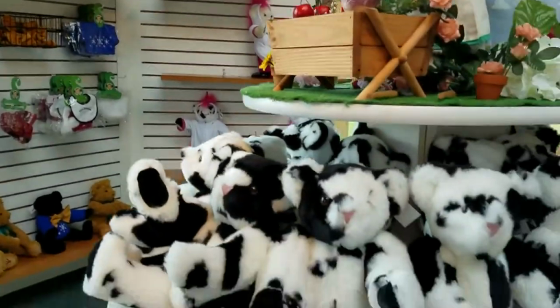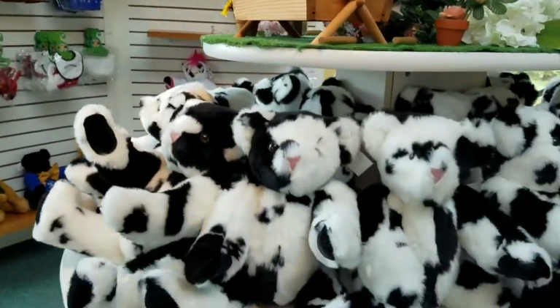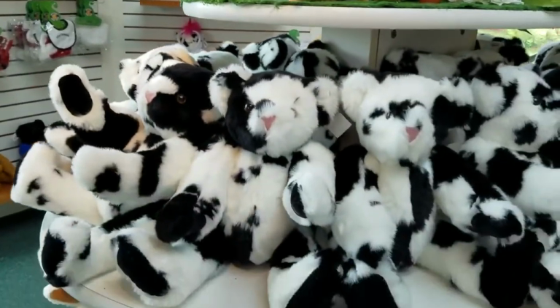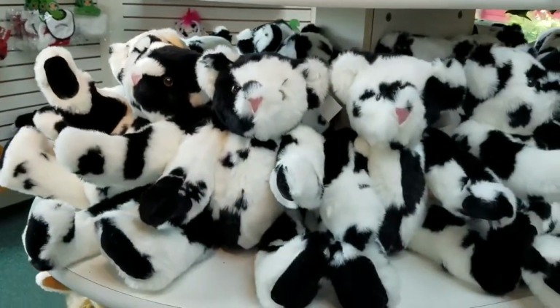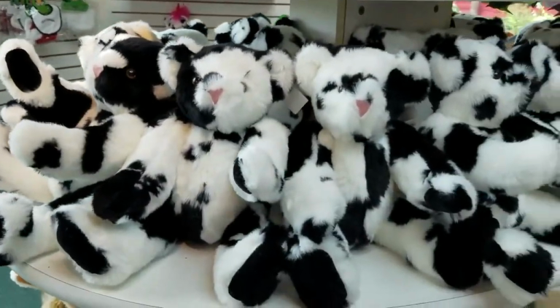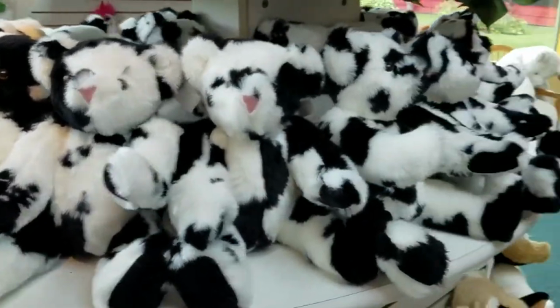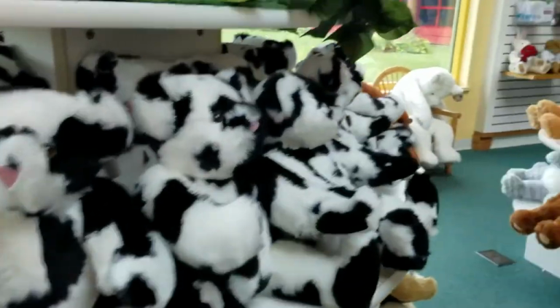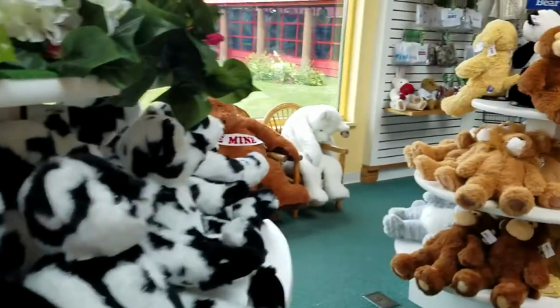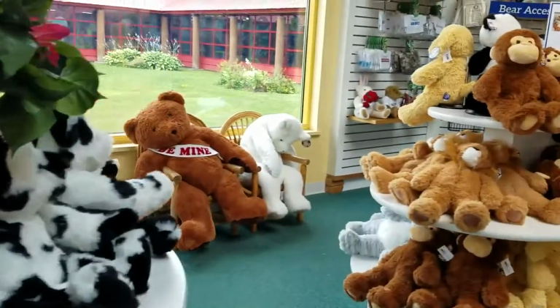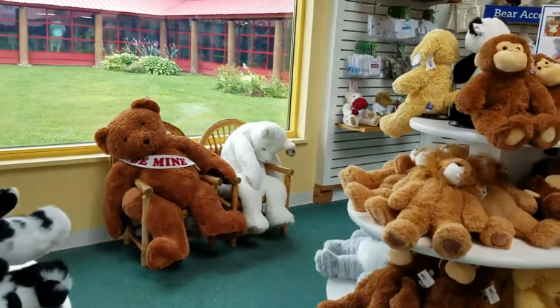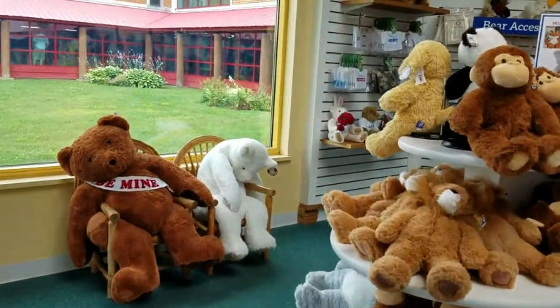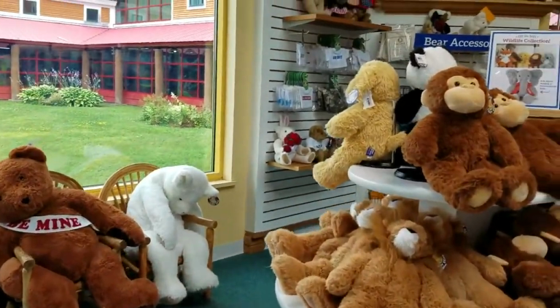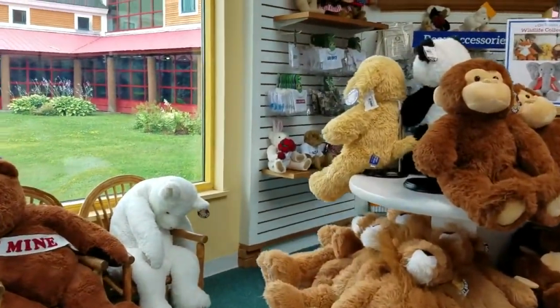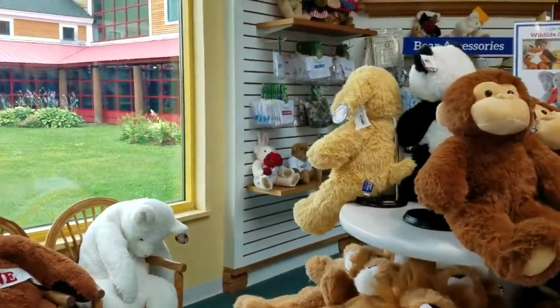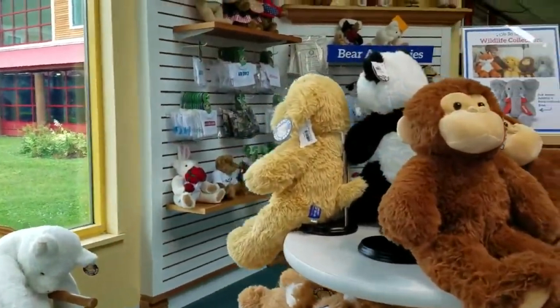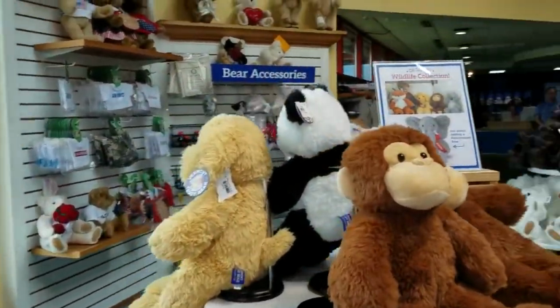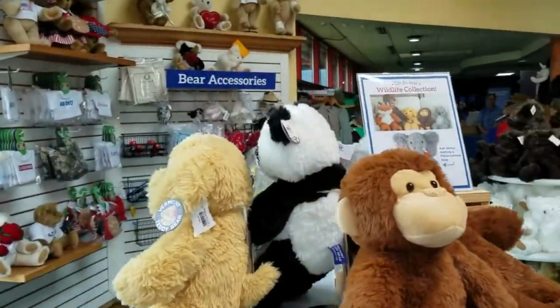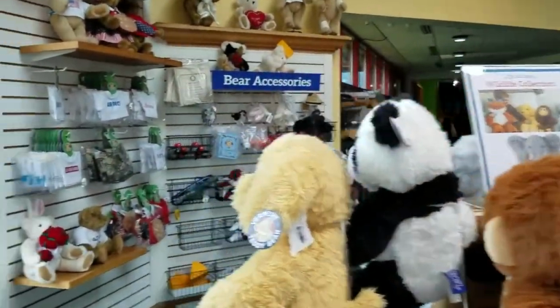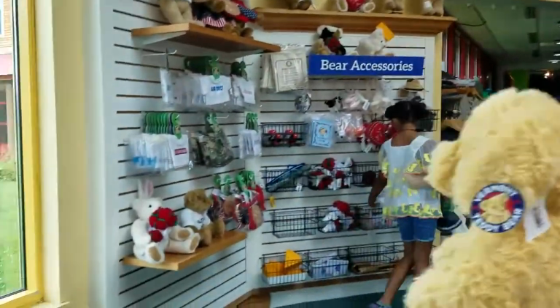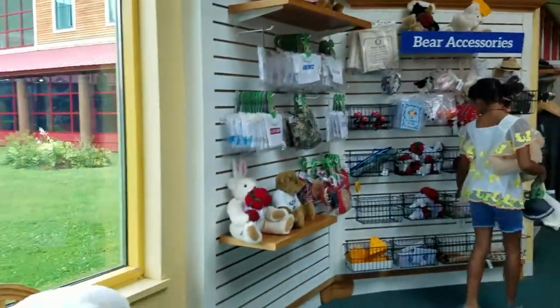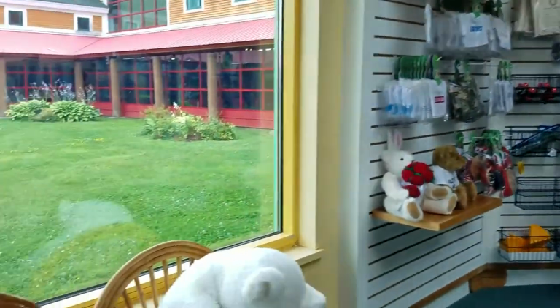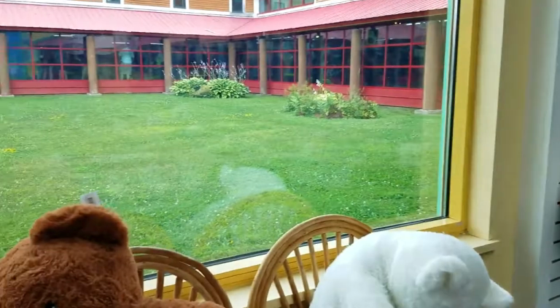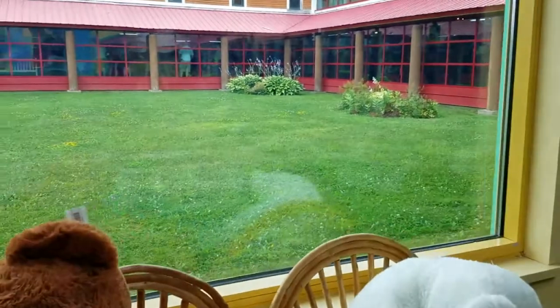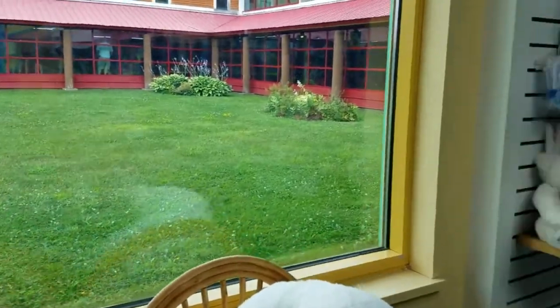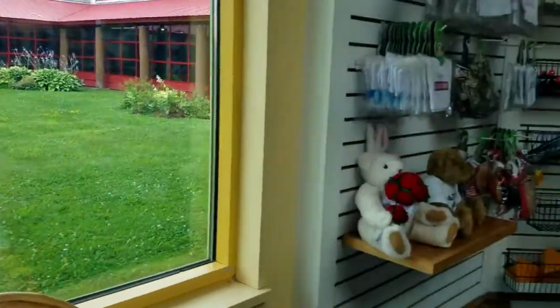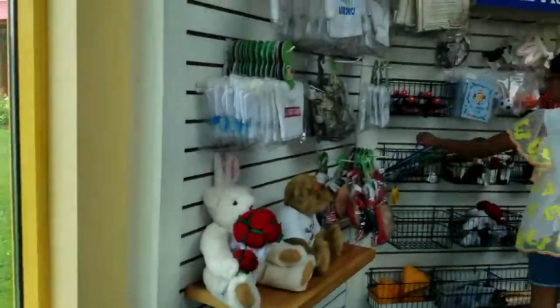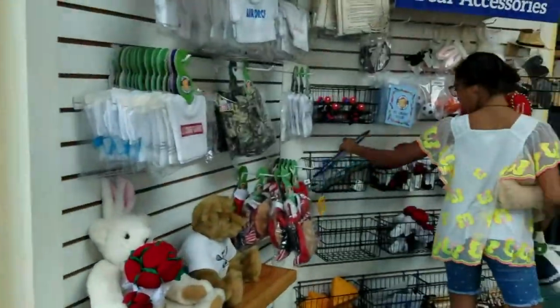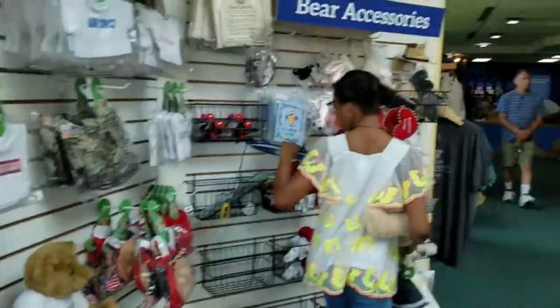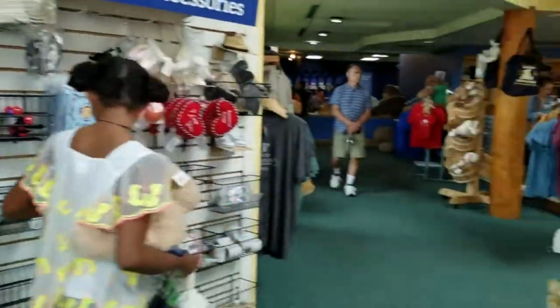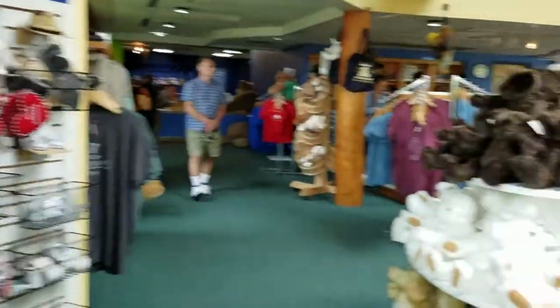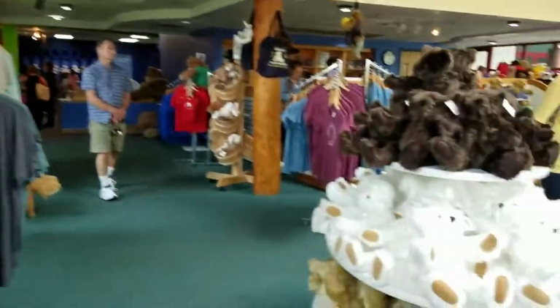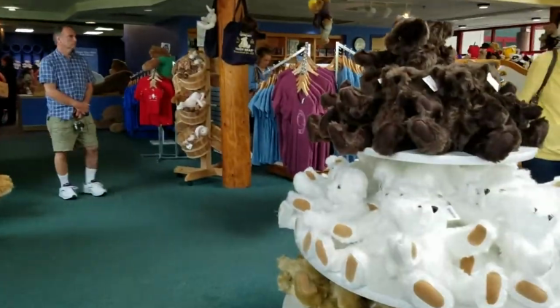Look at these. These little bears look like cows. There's monkeys, there's bunnies, there's elephants. It's a pretty neat place, and I'm actually going to go on a tour of the factory because they are making bears today.